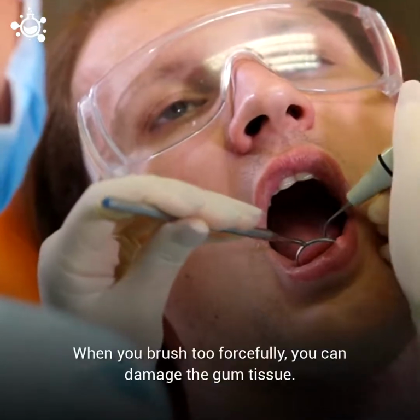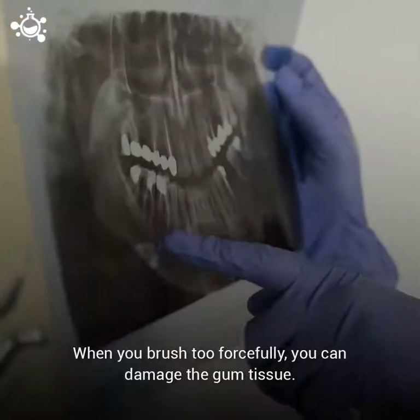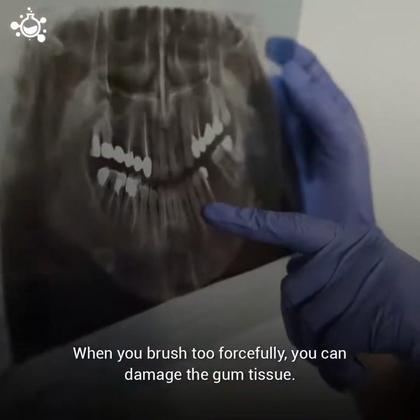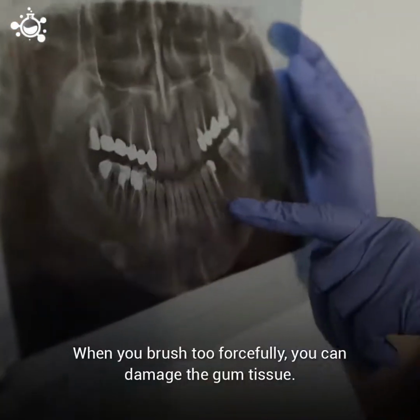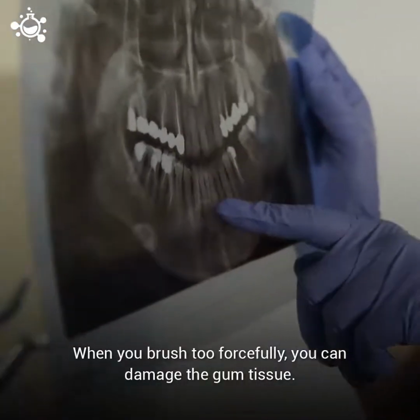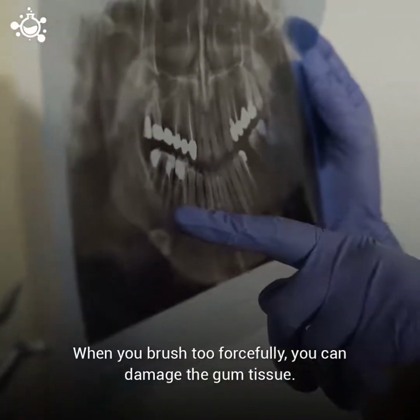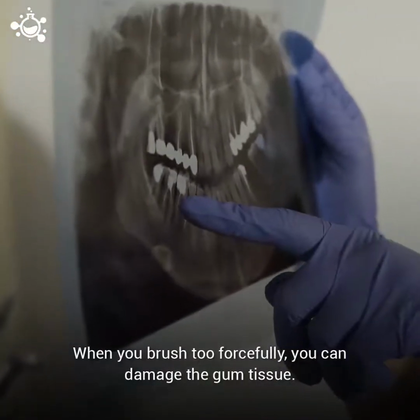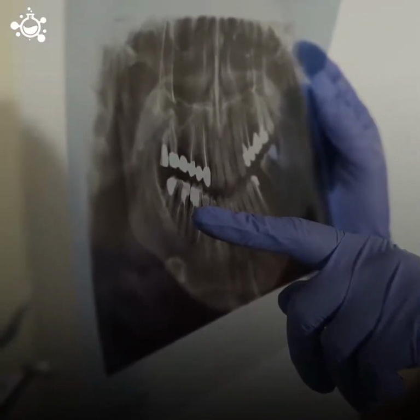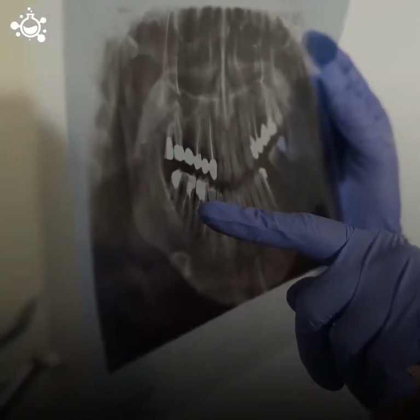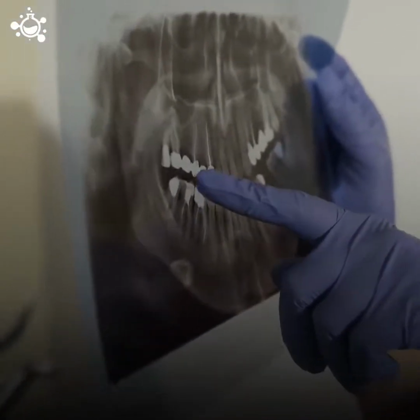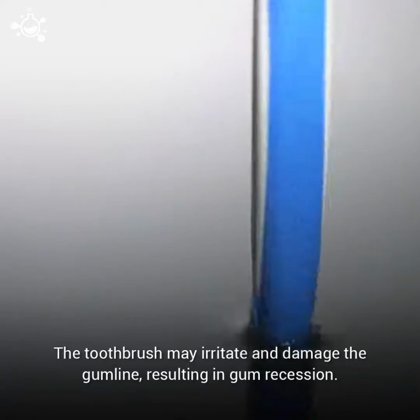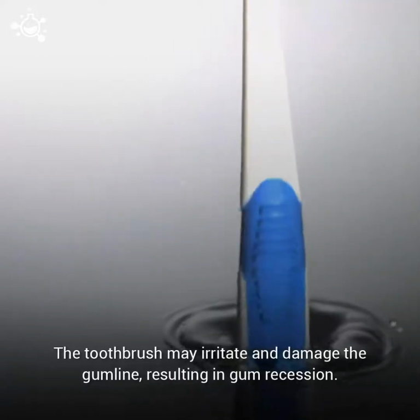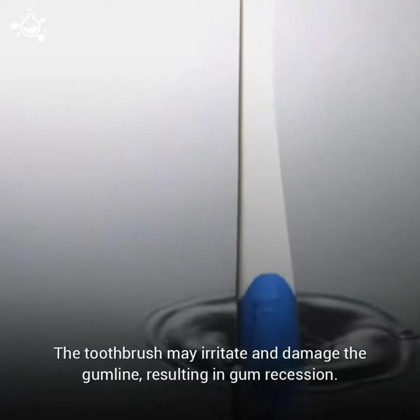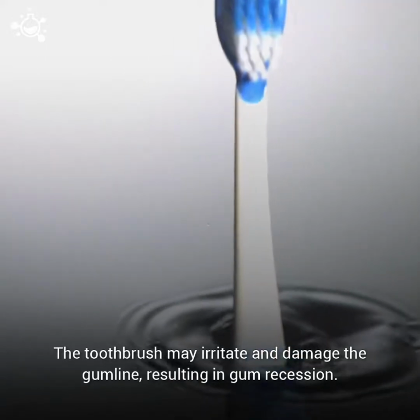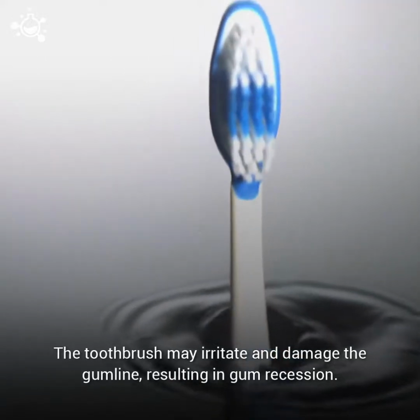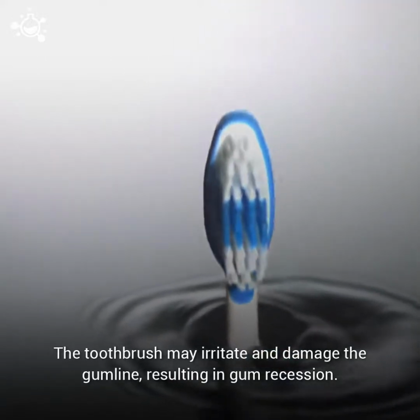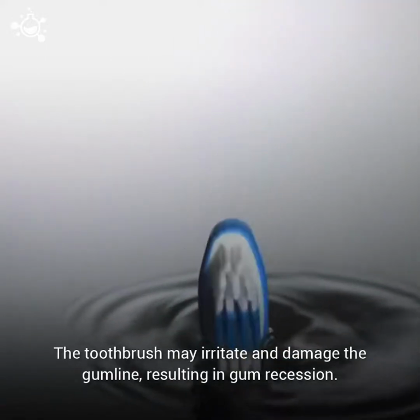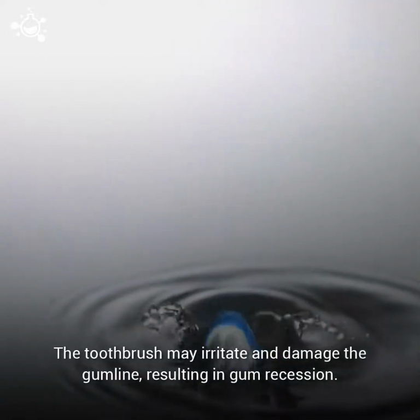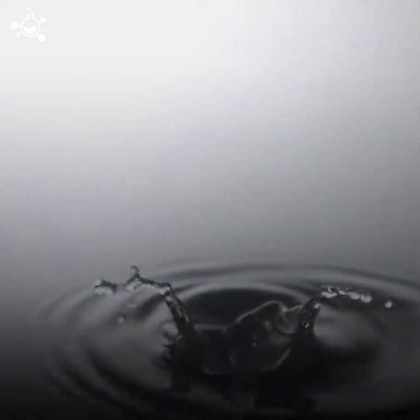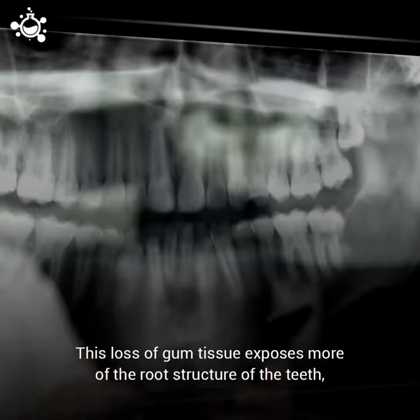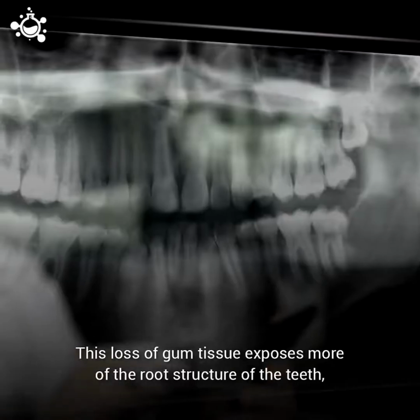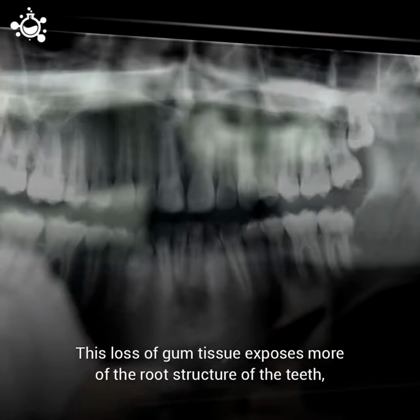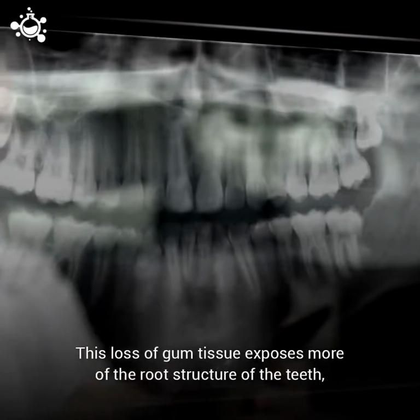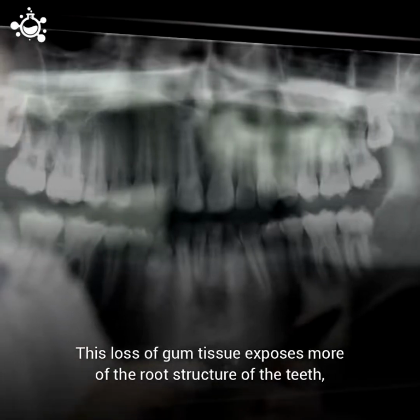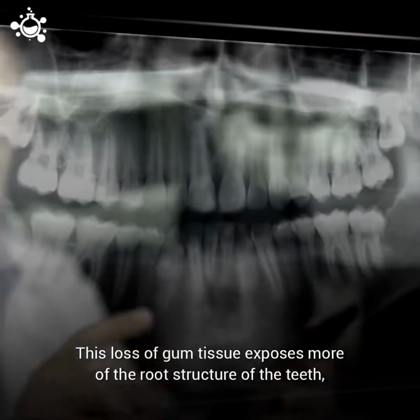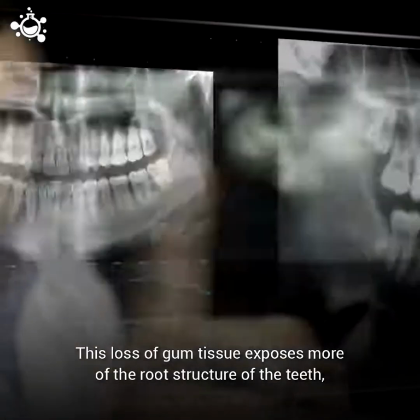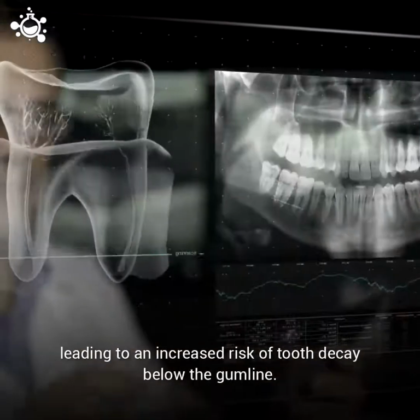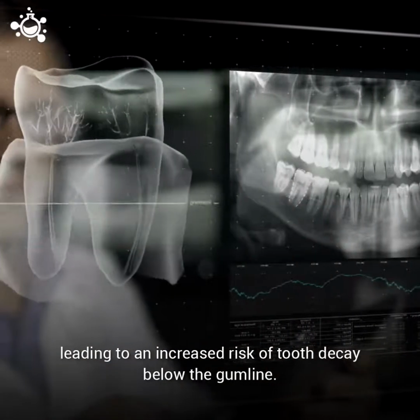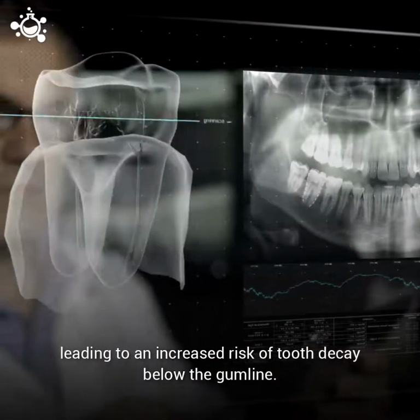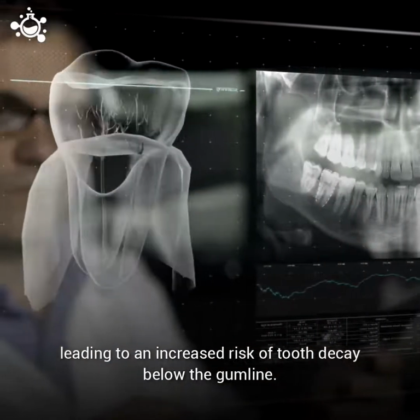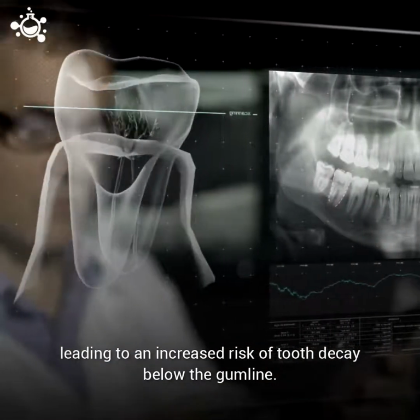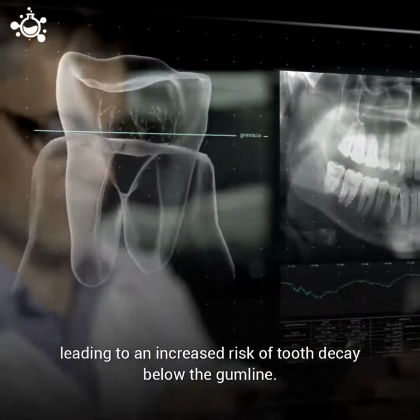When you brush your teeth too forcefully, you can damage the gum tissue. The toothbrush may irritate and damage the gum line, resulting in gum recession. This loss of gum tissue exposes more of the root structure of the teeth, leading to an increased risk of tooth decay below the gum line.